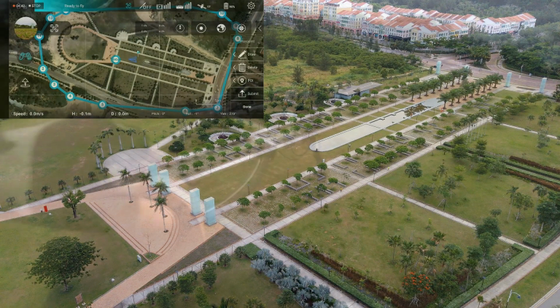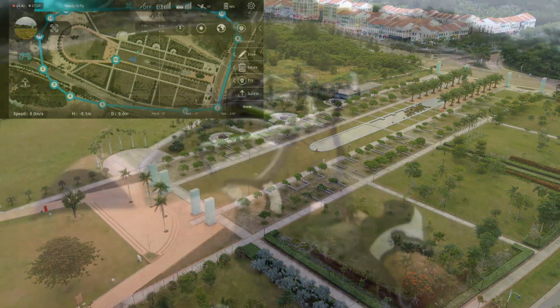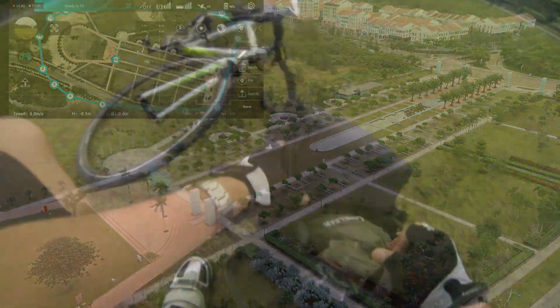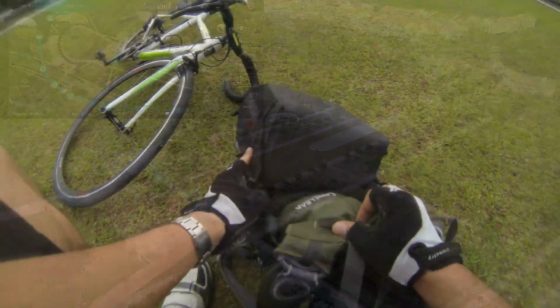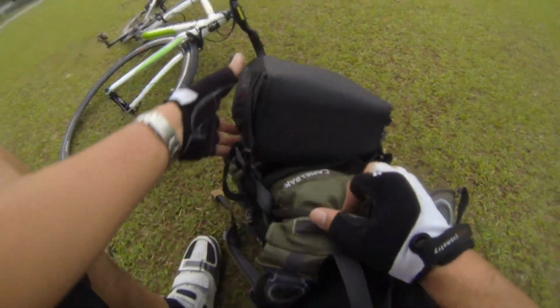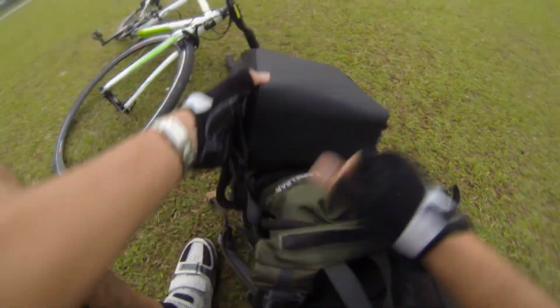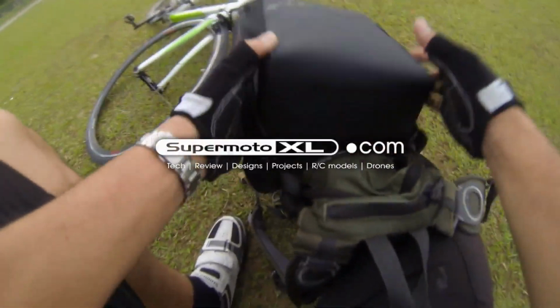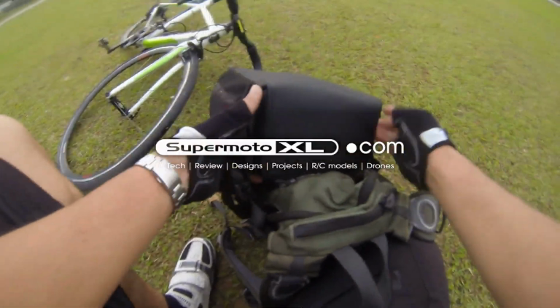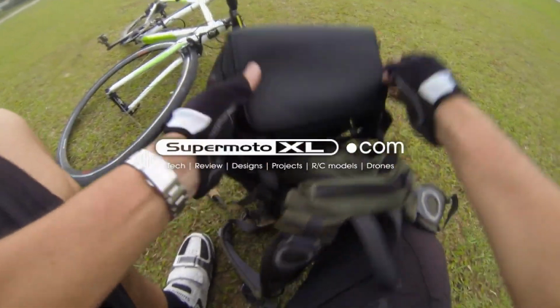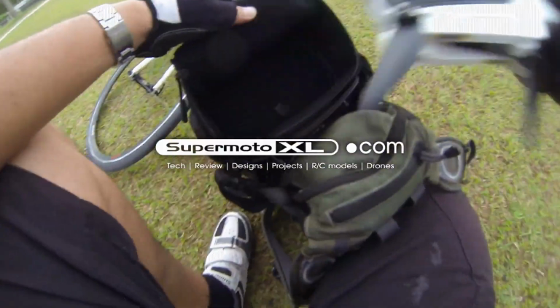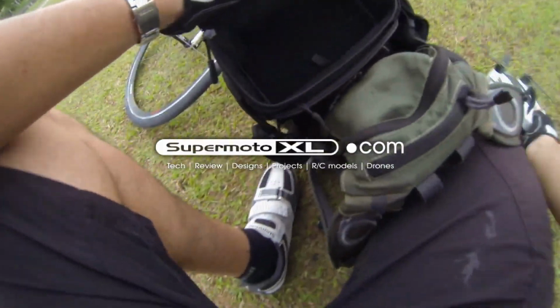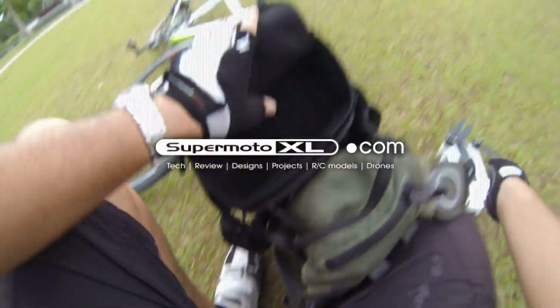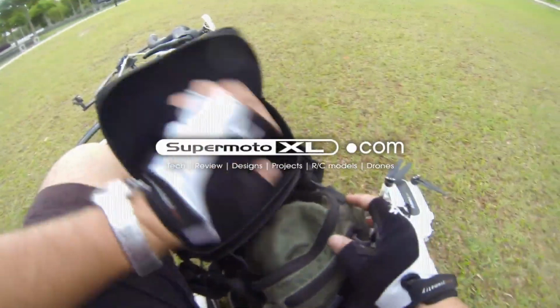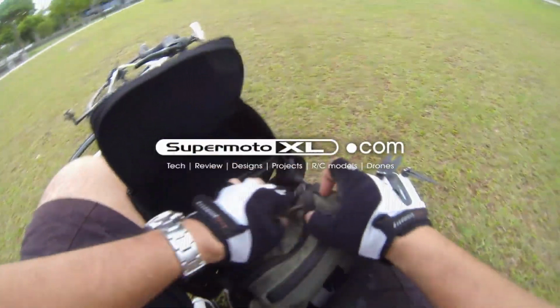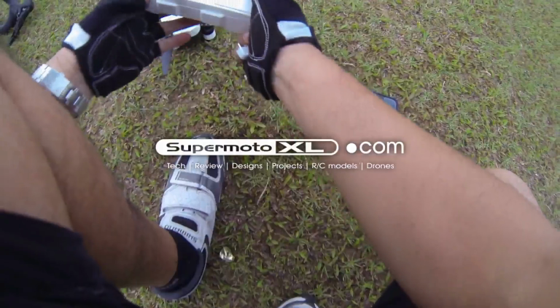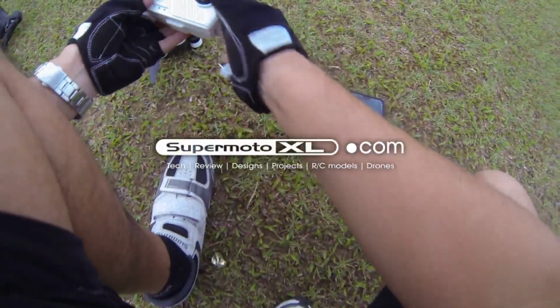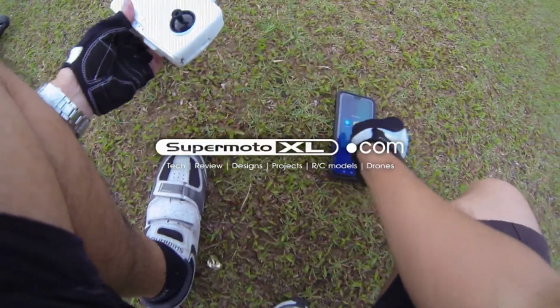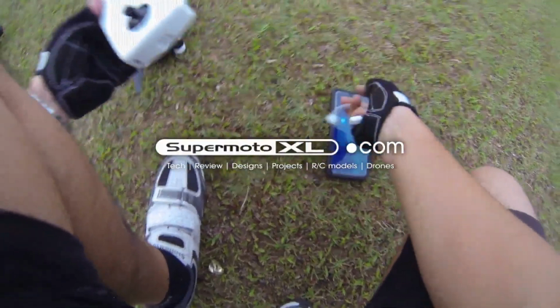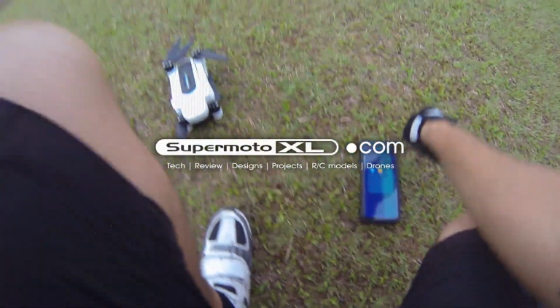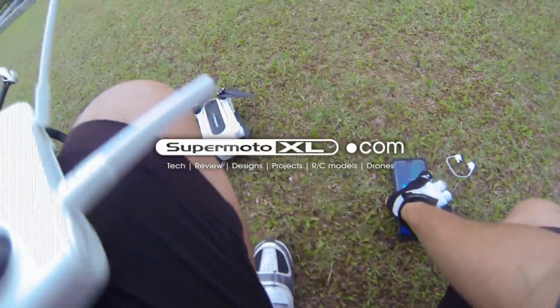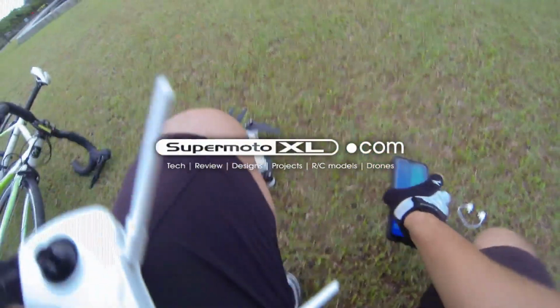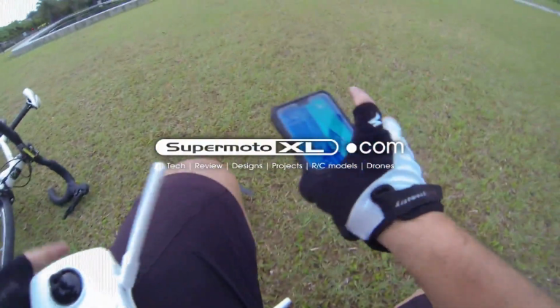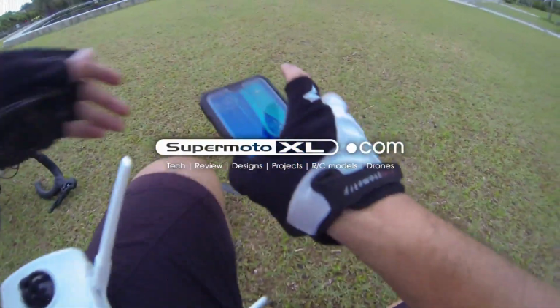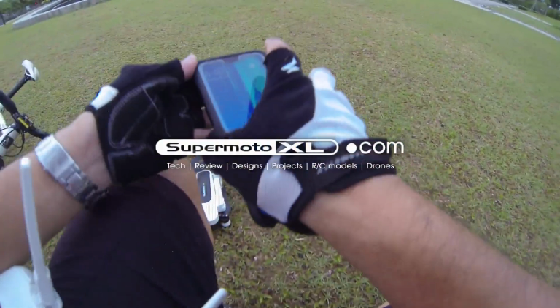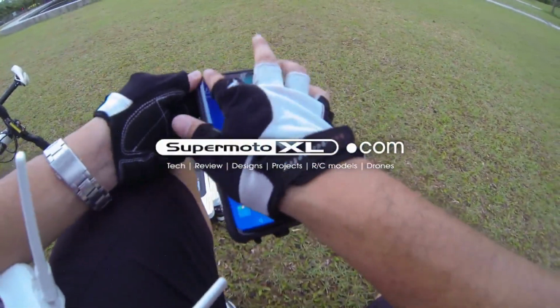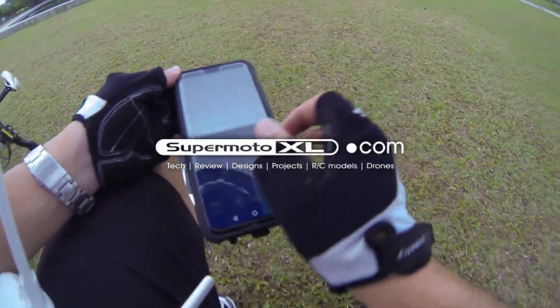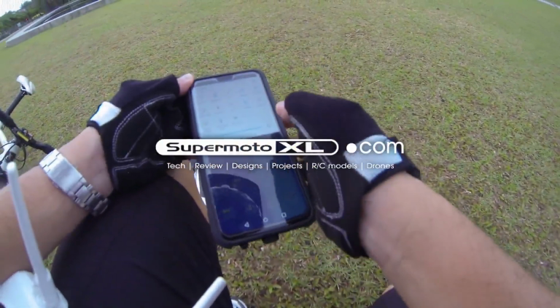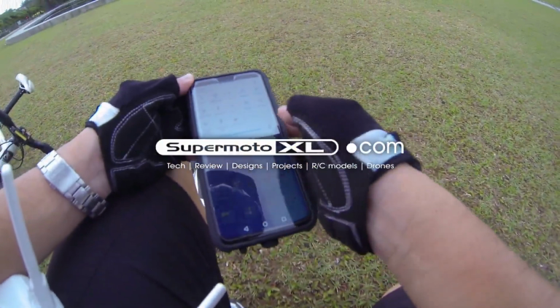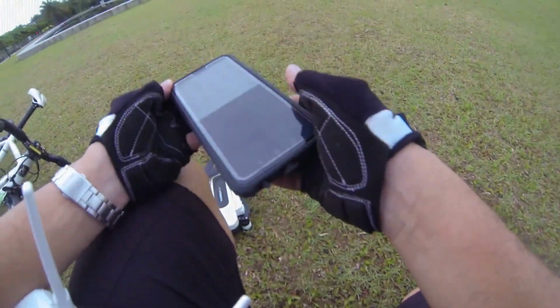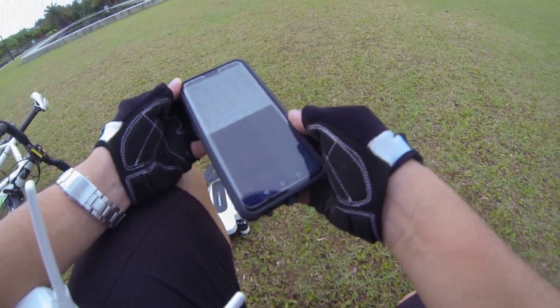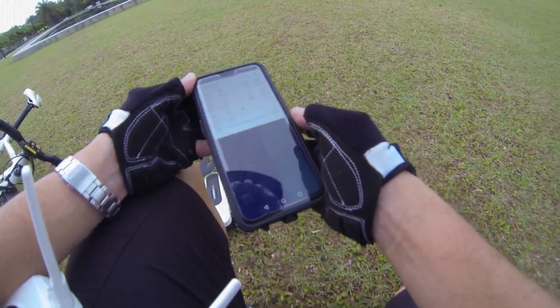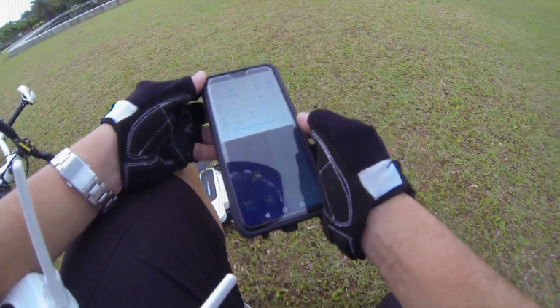All right guys, we're back in Marina. Actually, it's a very wet day today. It's not that sunny. It's early in the morning.